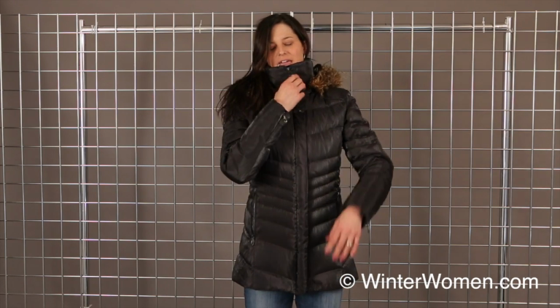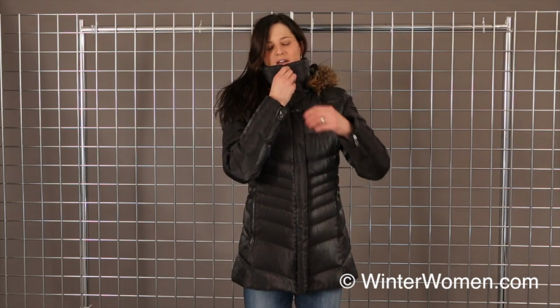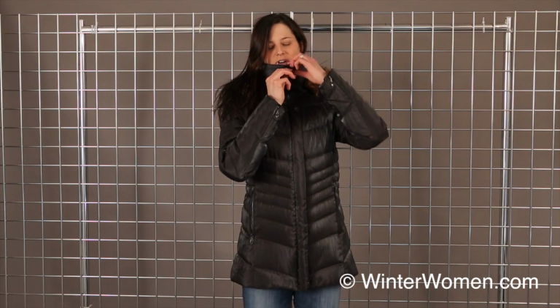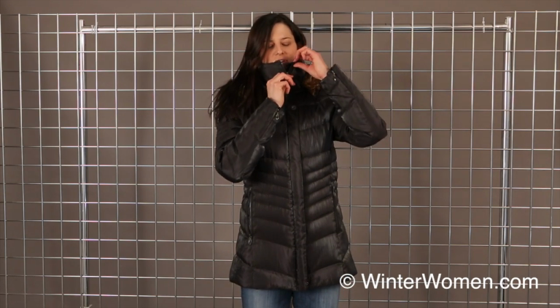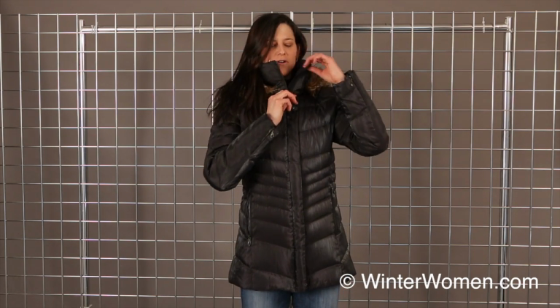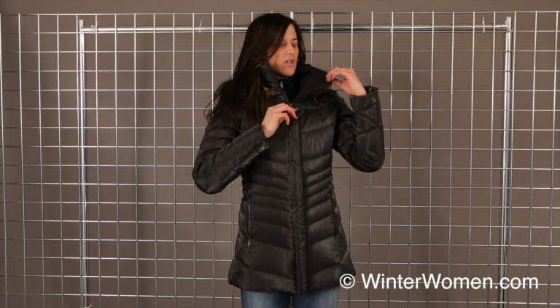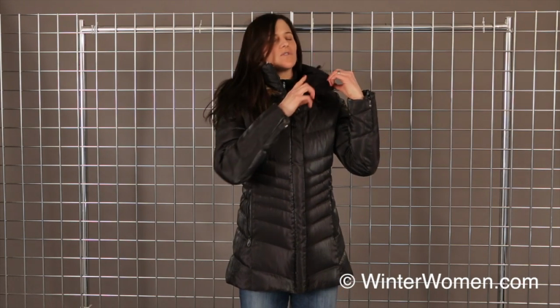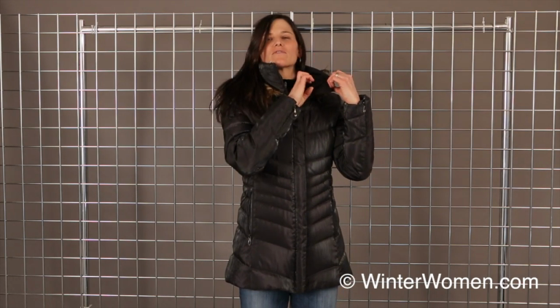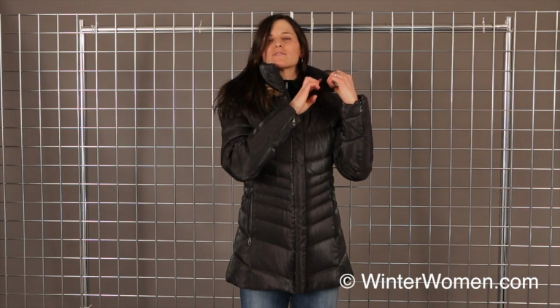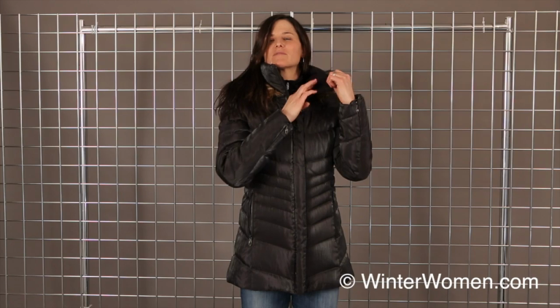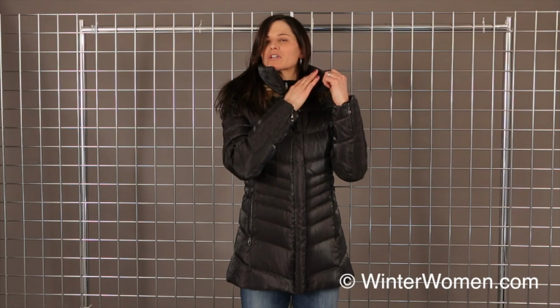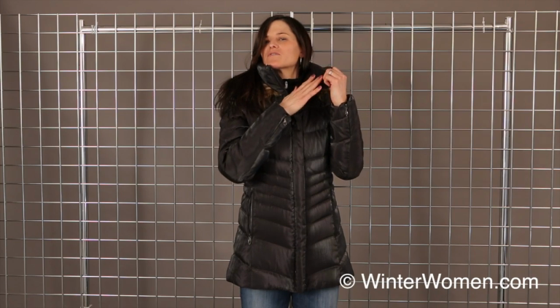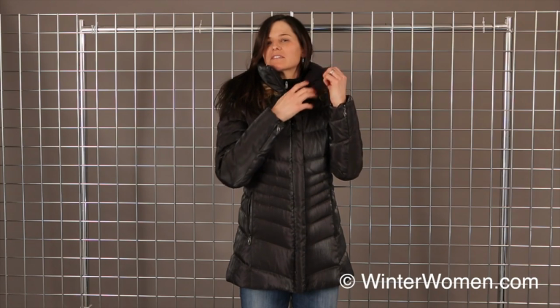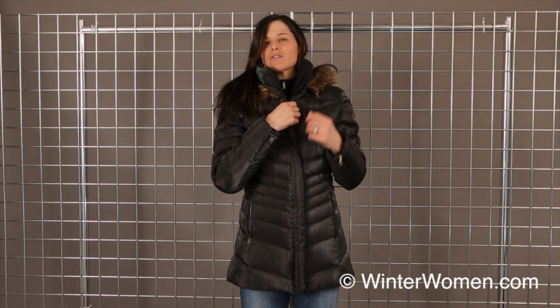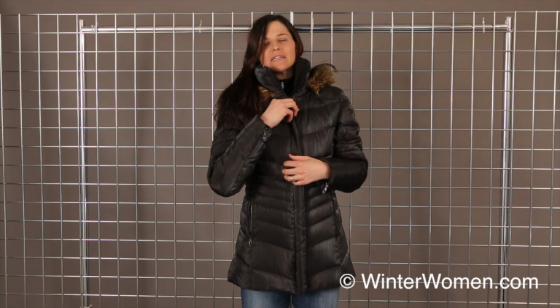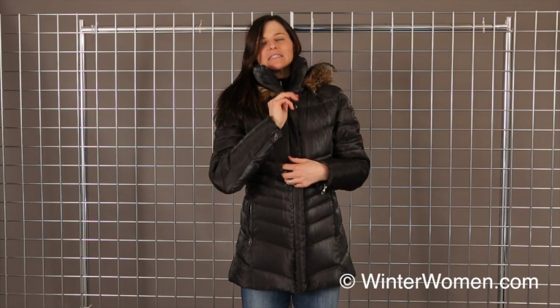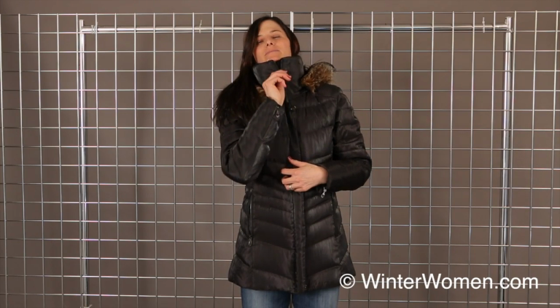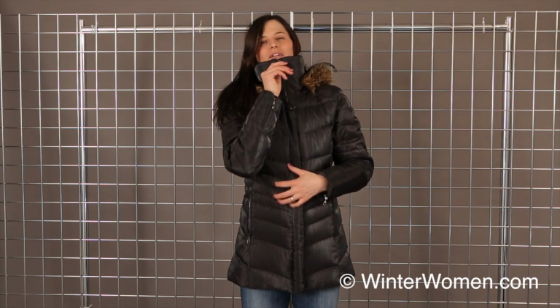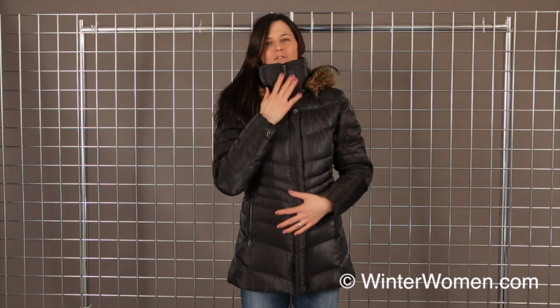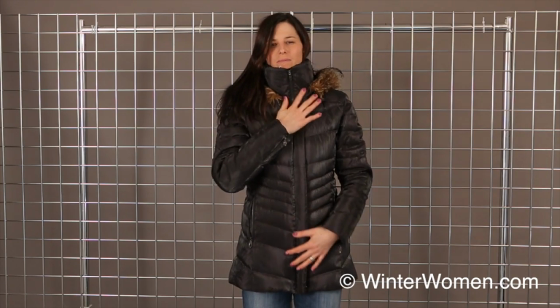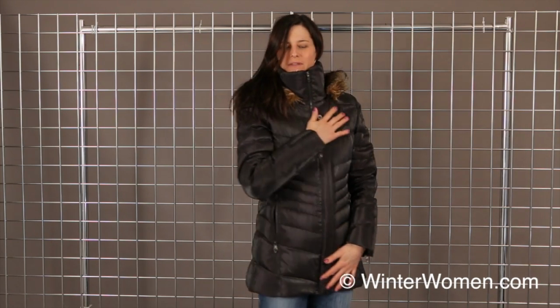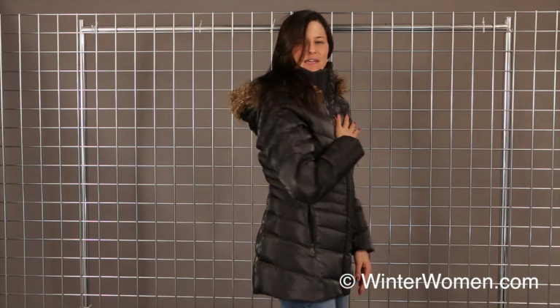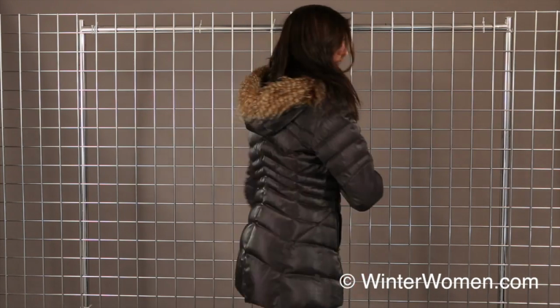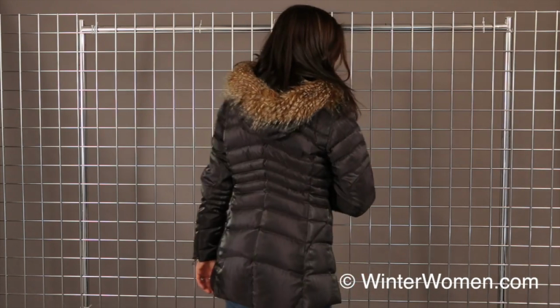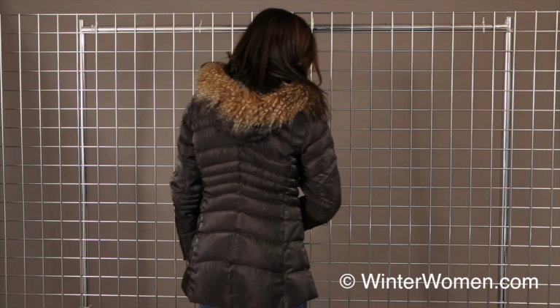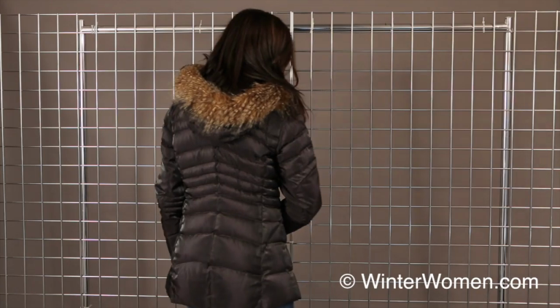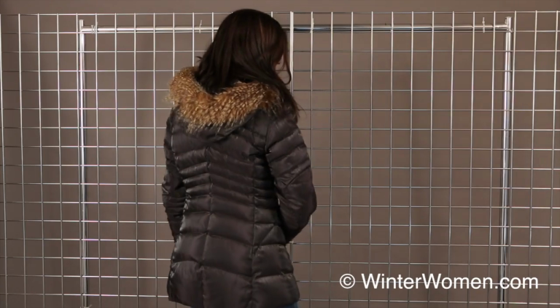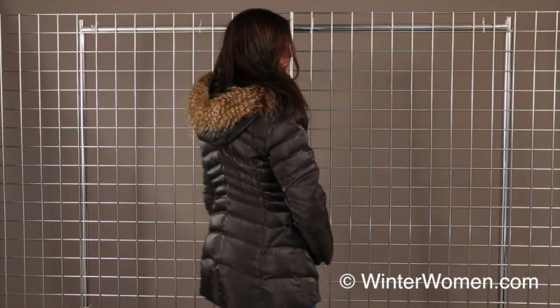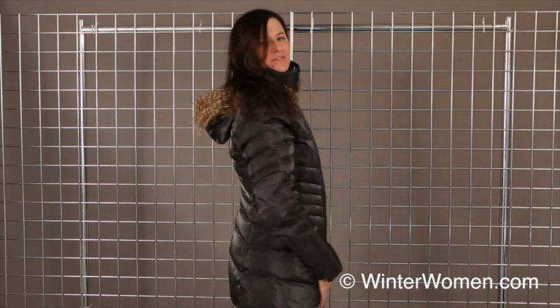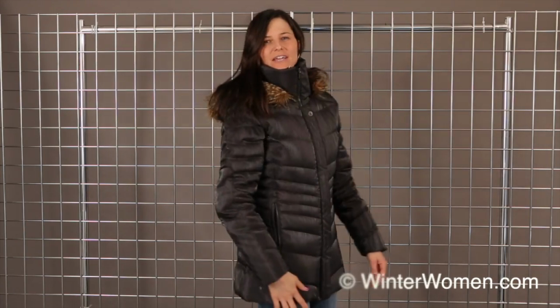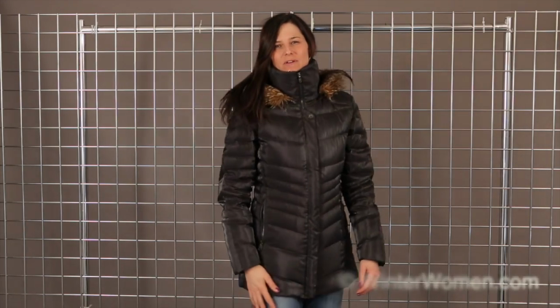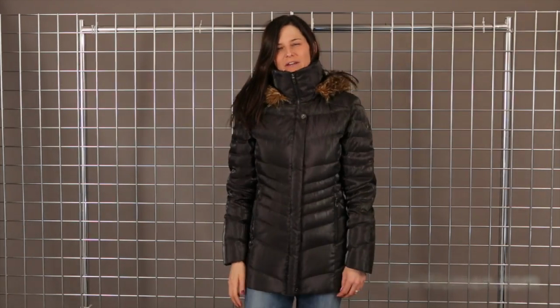And on the collar, you do get the nice brushed fleece collar on the inside to make it cozy warm. This is the Ice Down Jacket by Spyder.